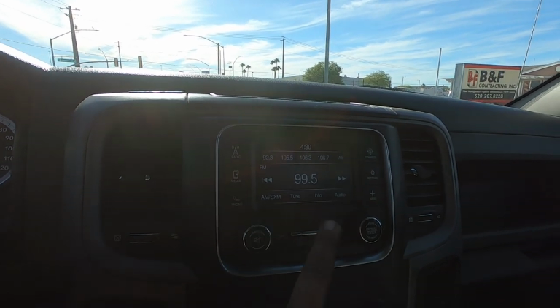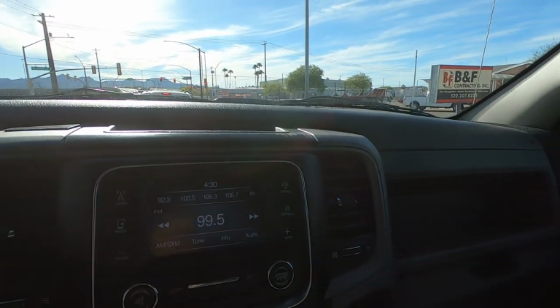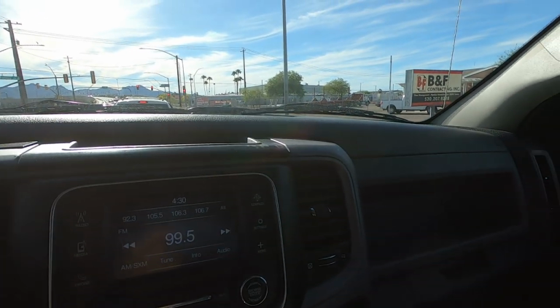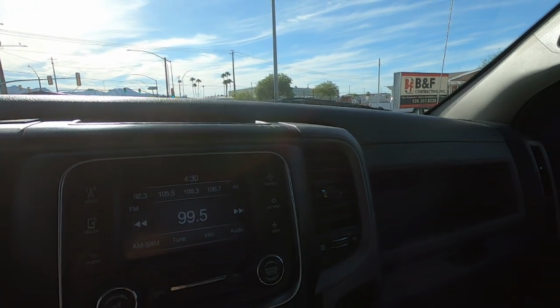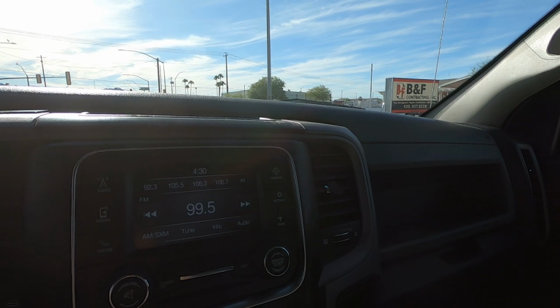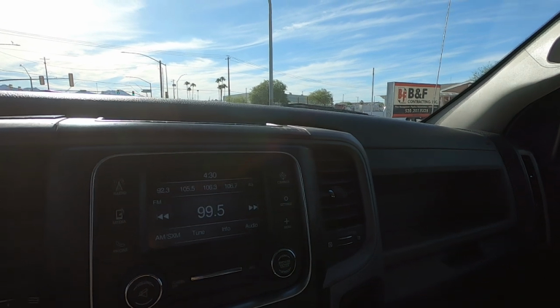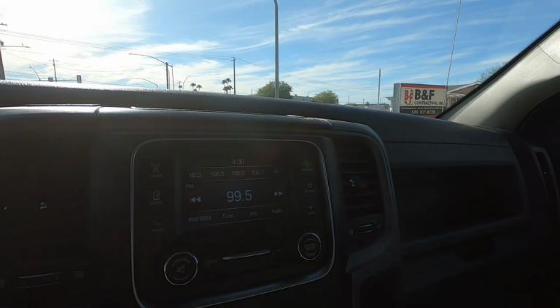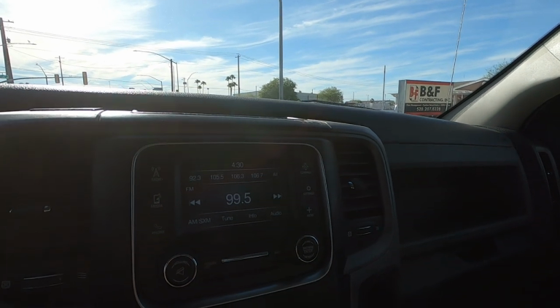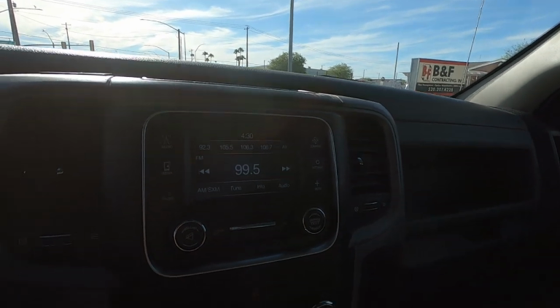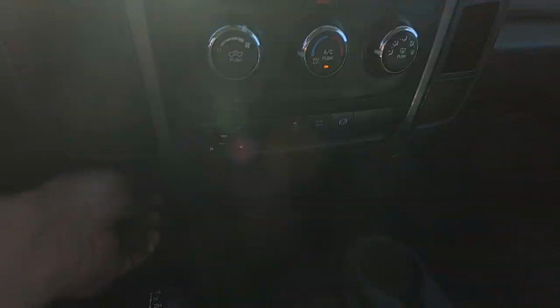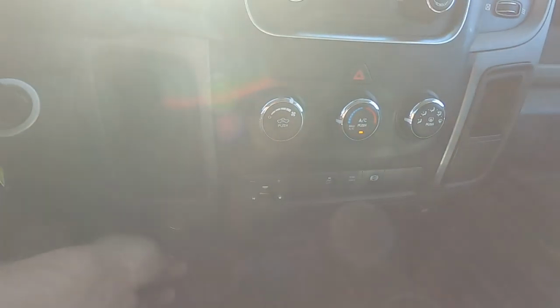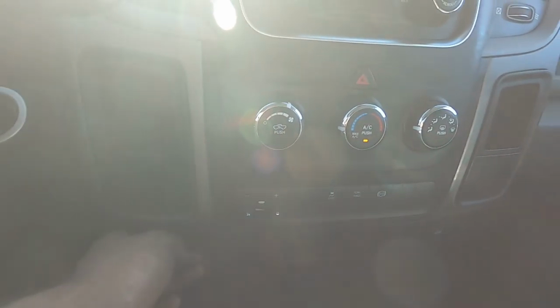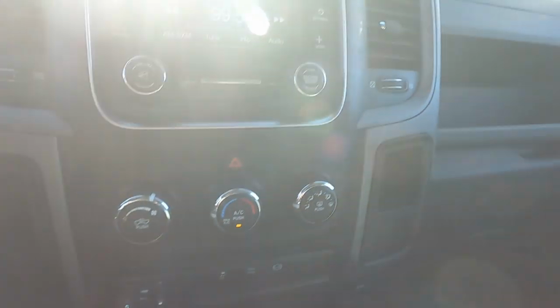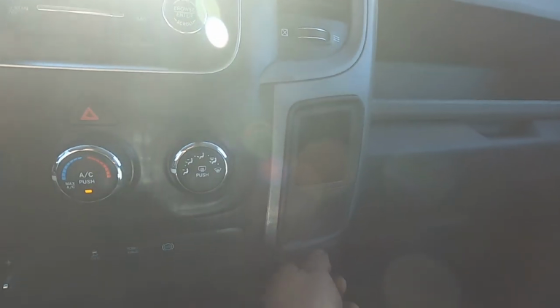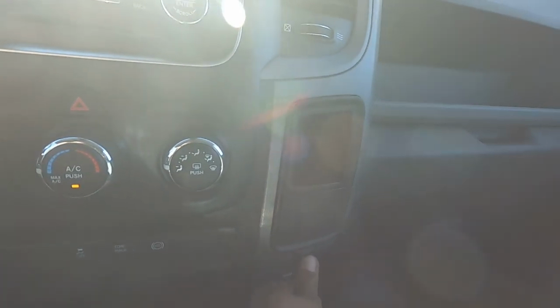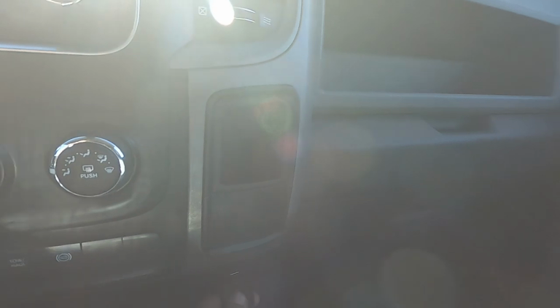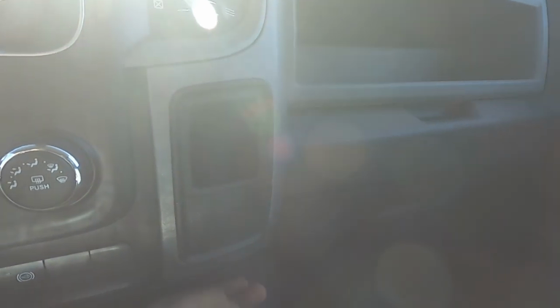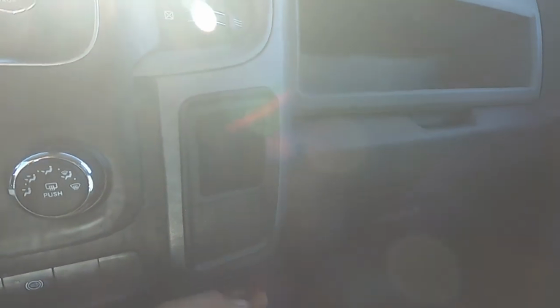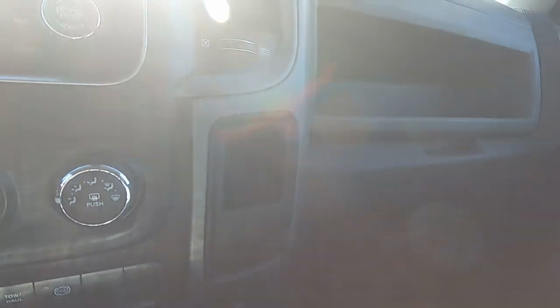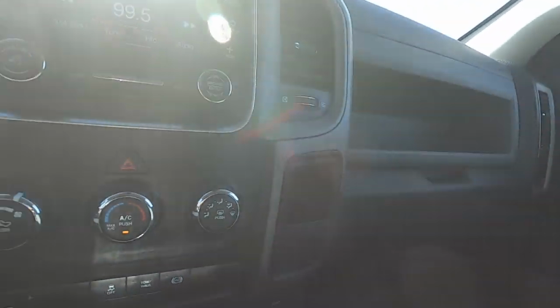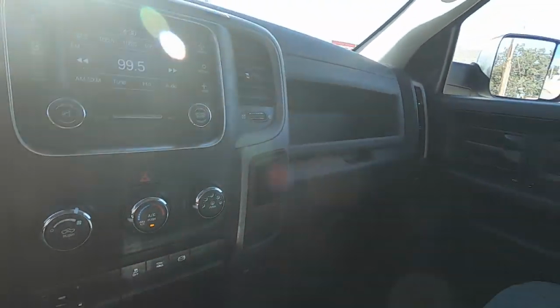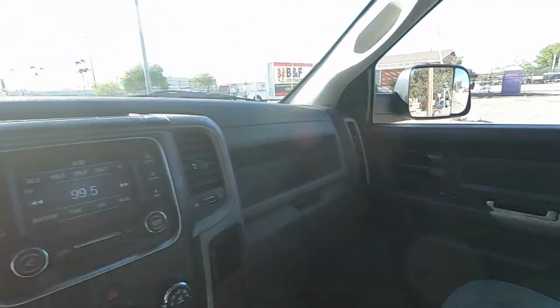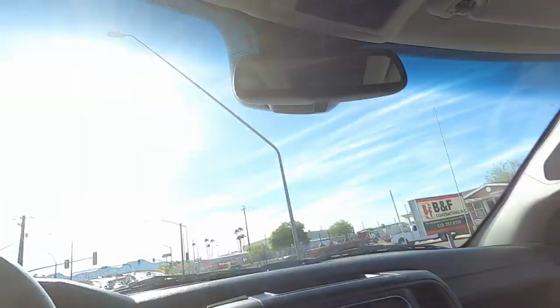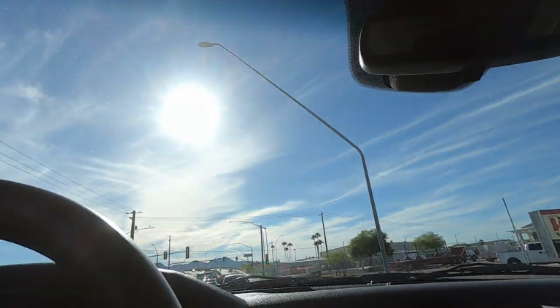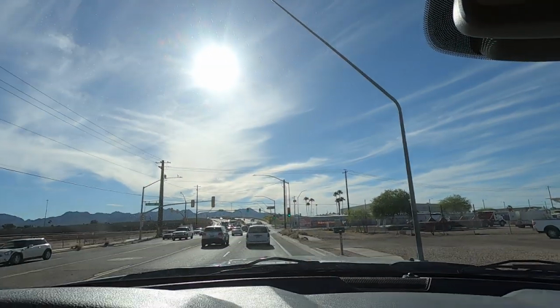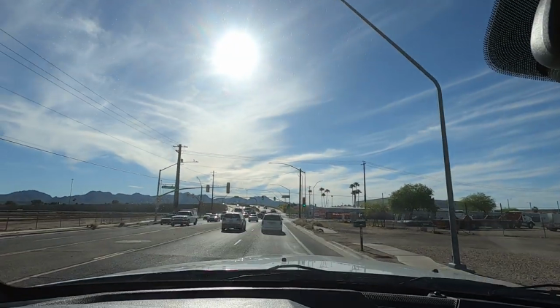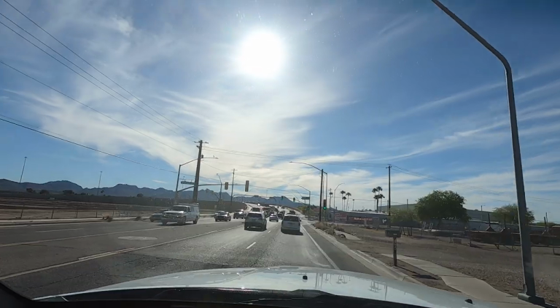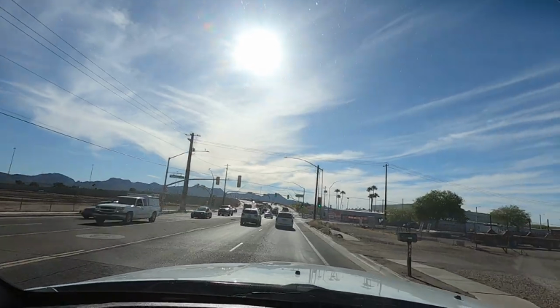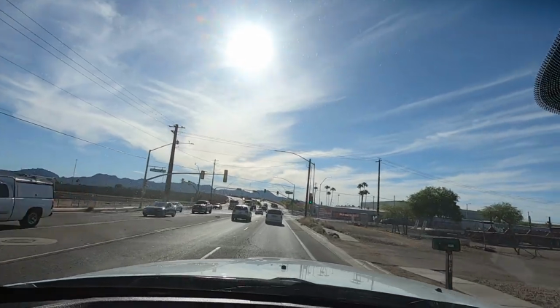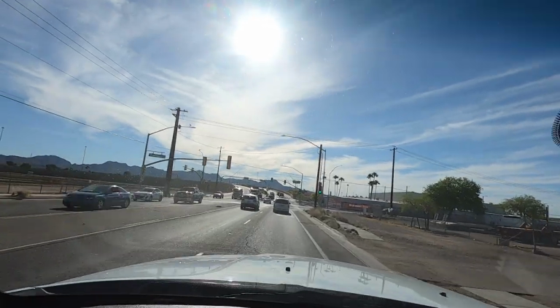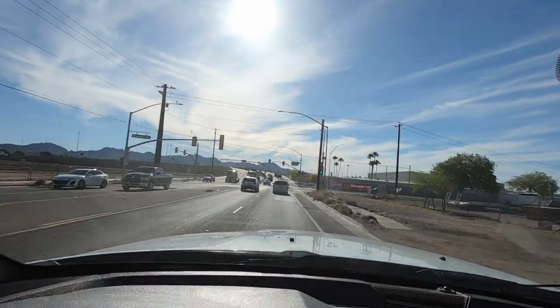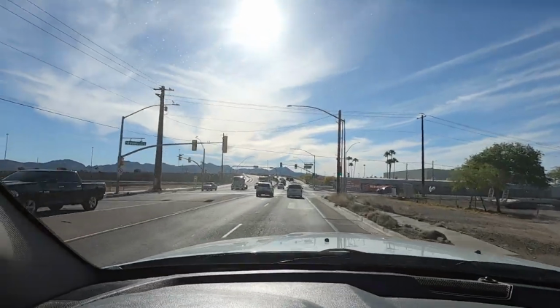It does have XM radio. There's a nice built-in trailer brake control over there. There's a USB port on this side for extra power. It does have rear AC vents in the back.